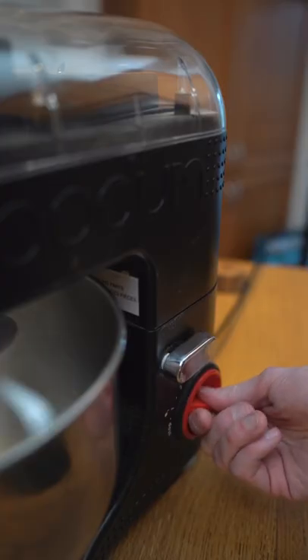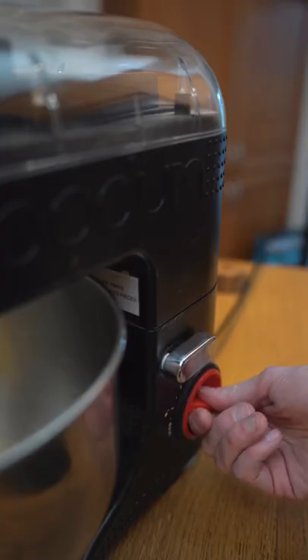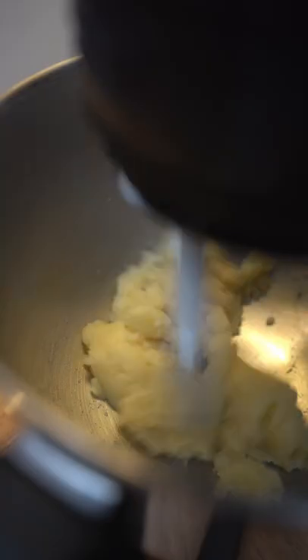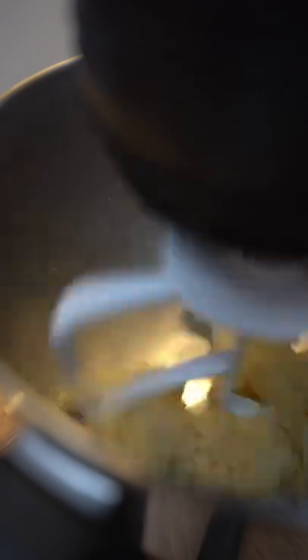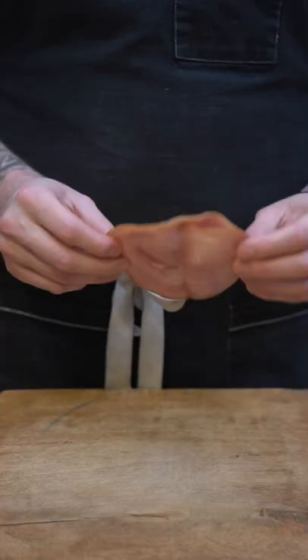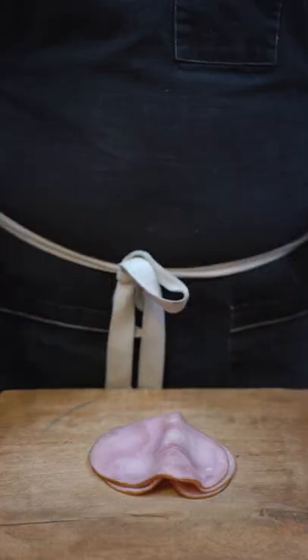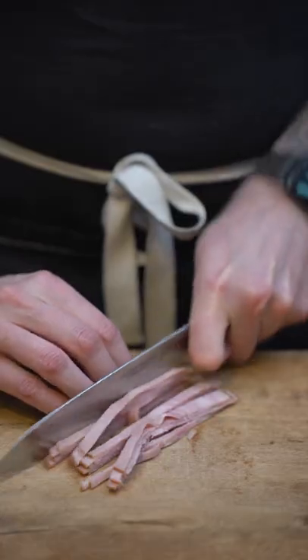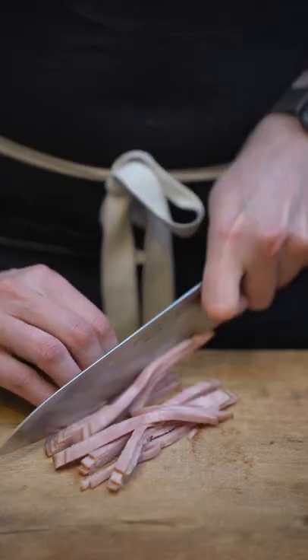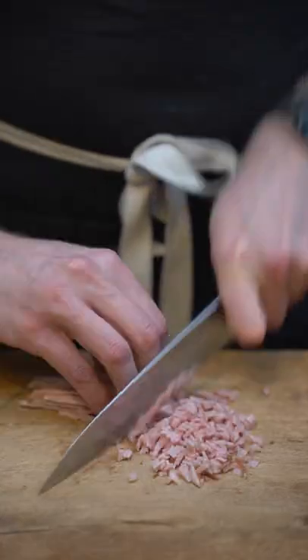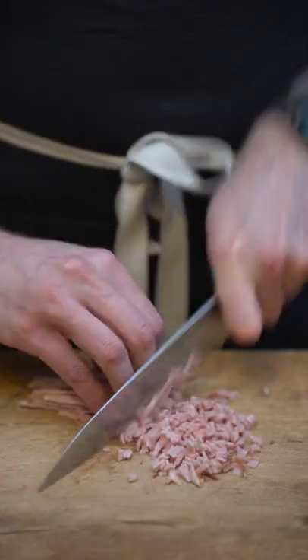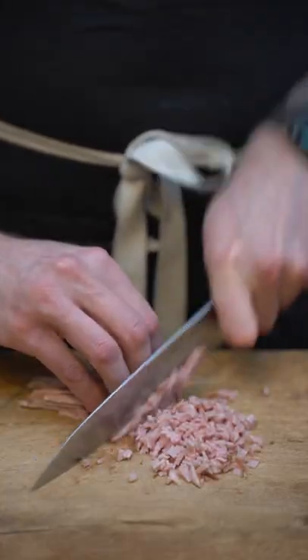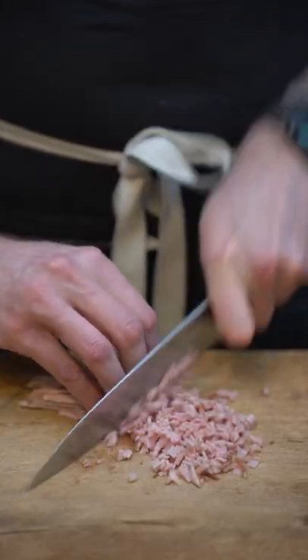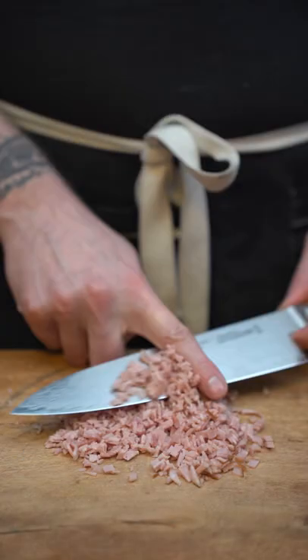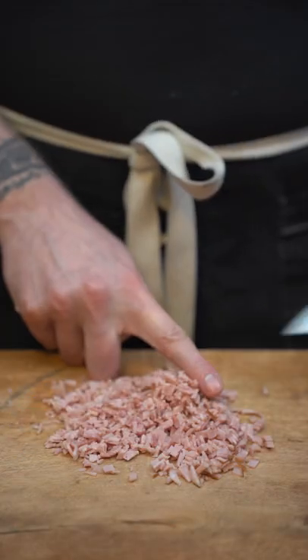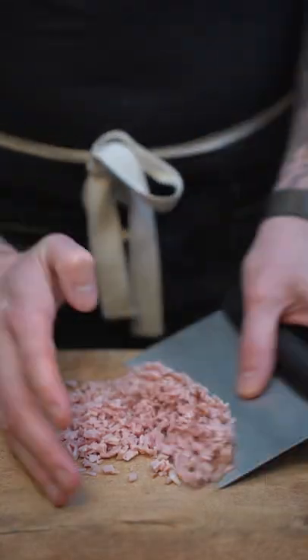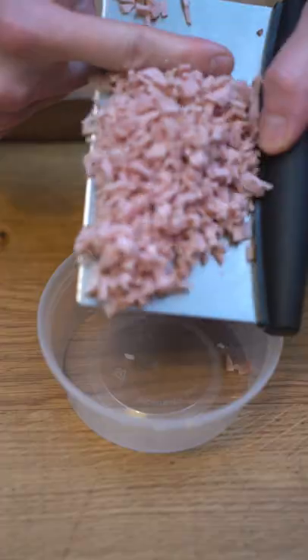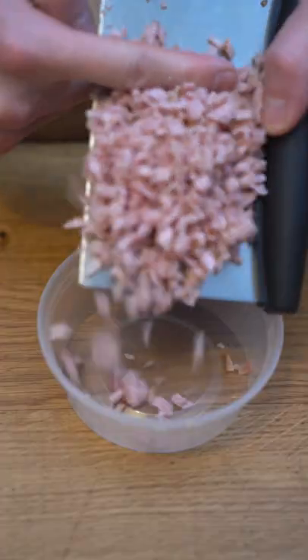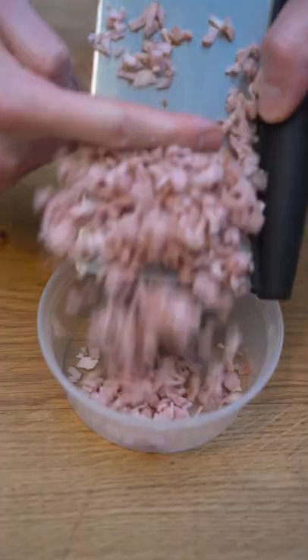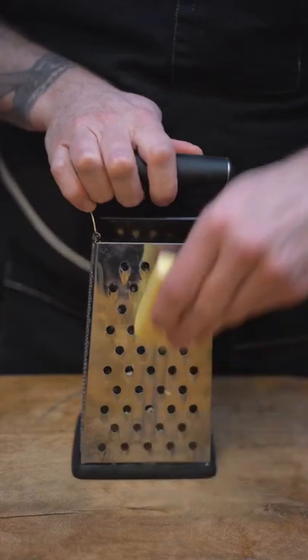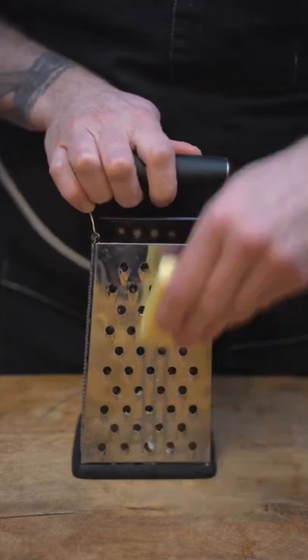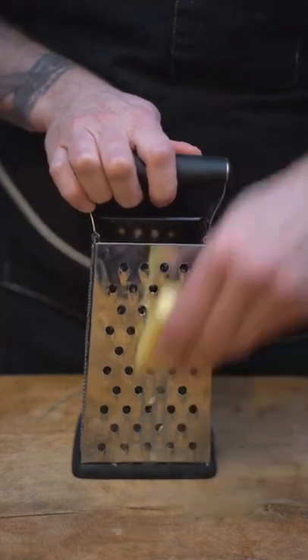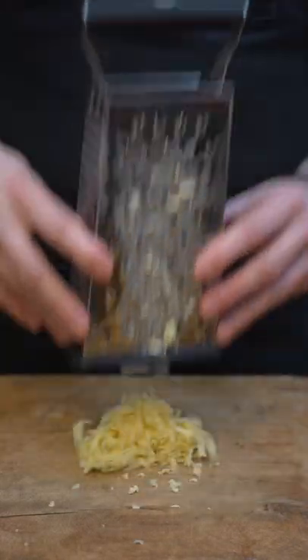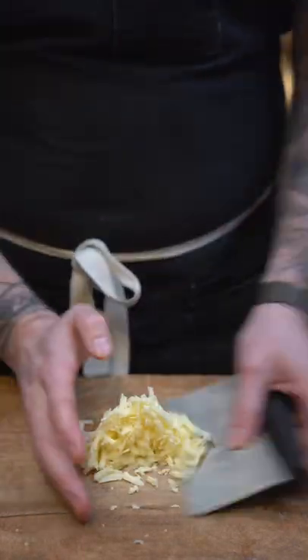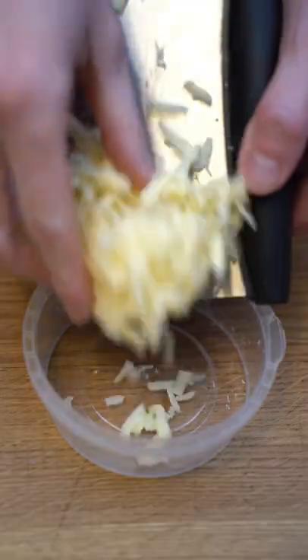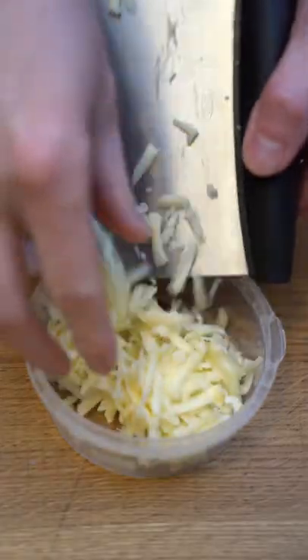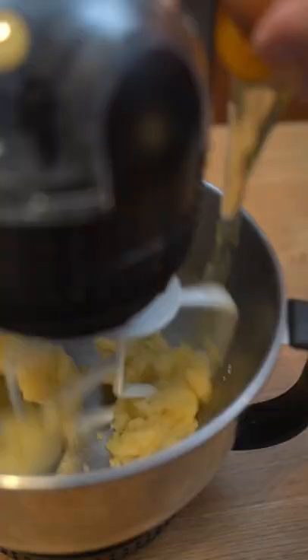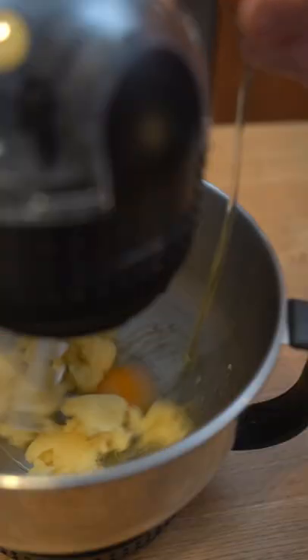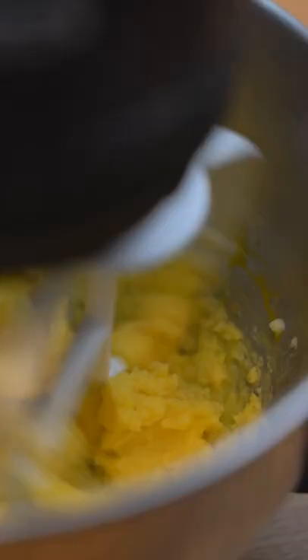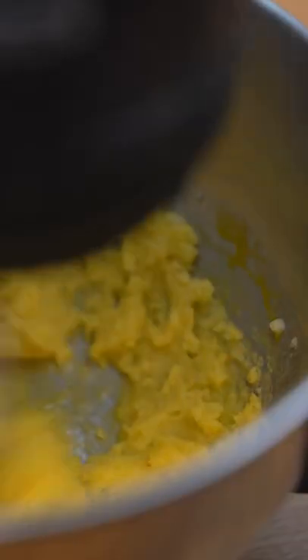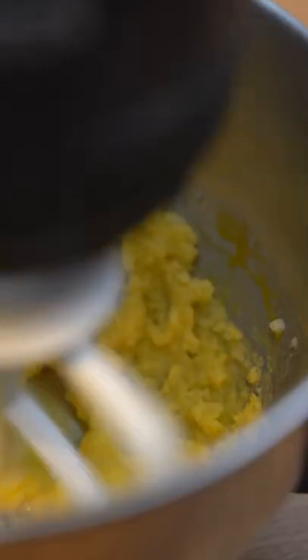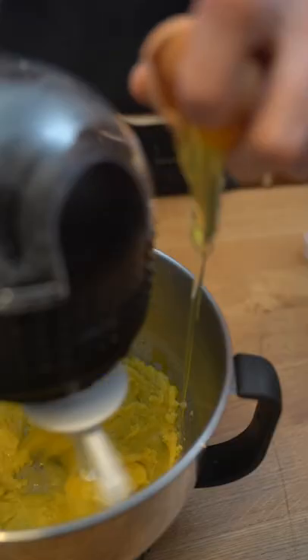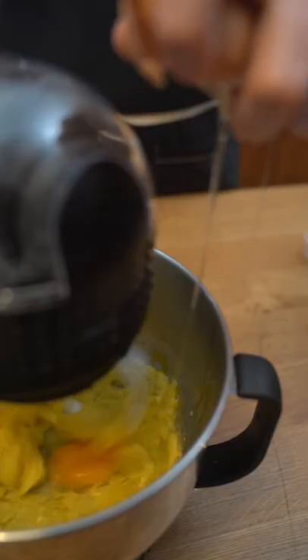We'll grab a Persian ham, dice it, and set it aside. Then we'll move on to the cheese — I've used cheddar in this case, but use whatever you like.